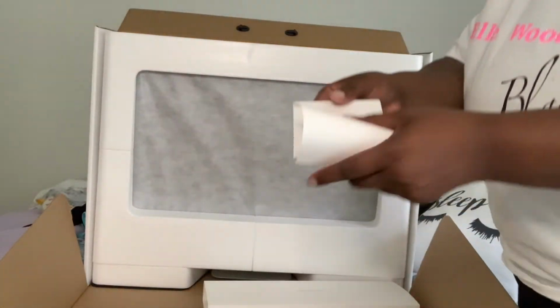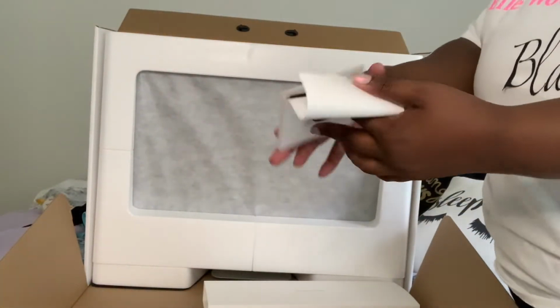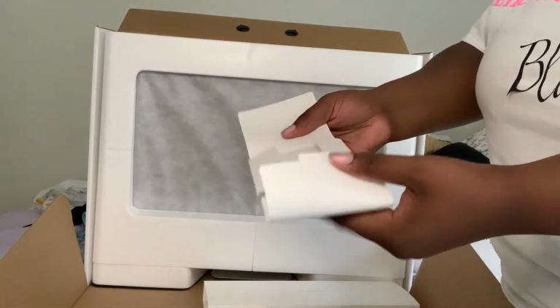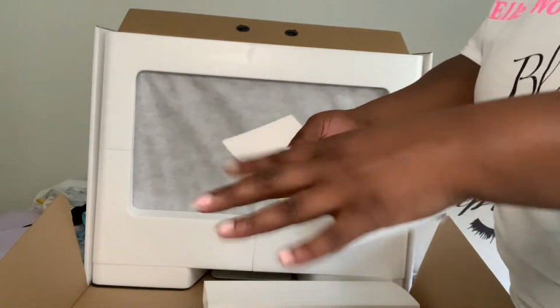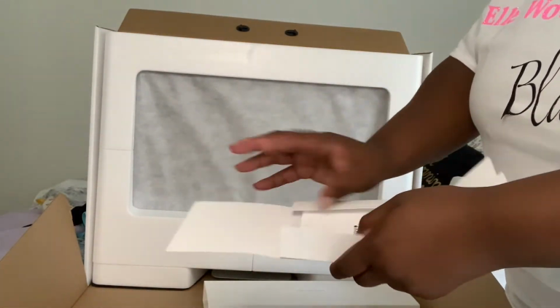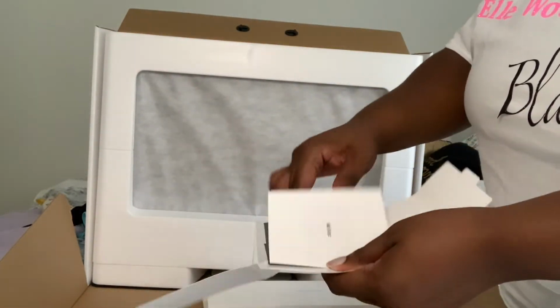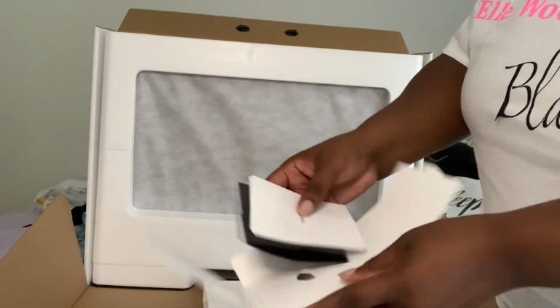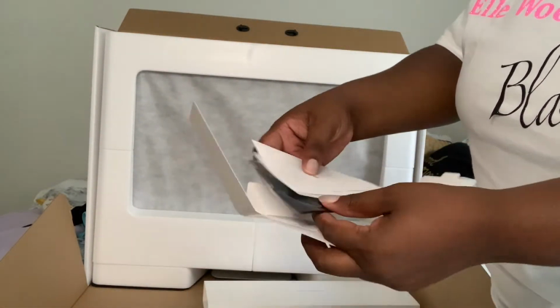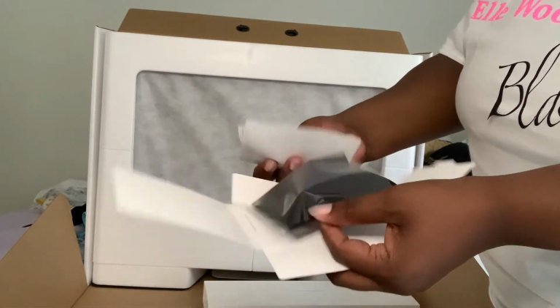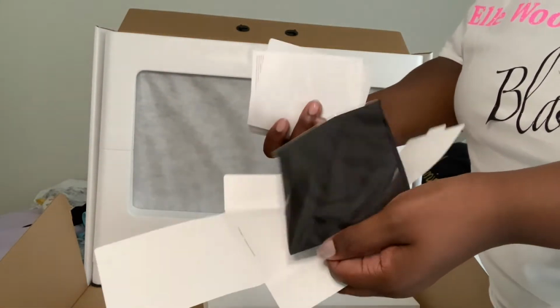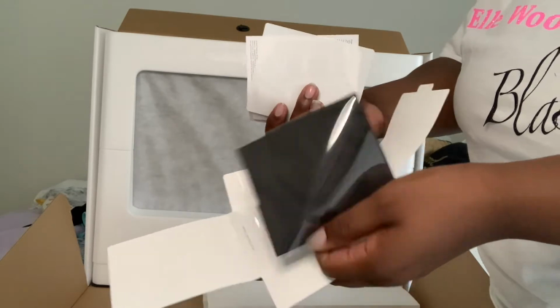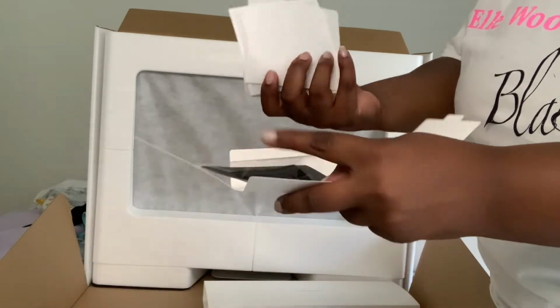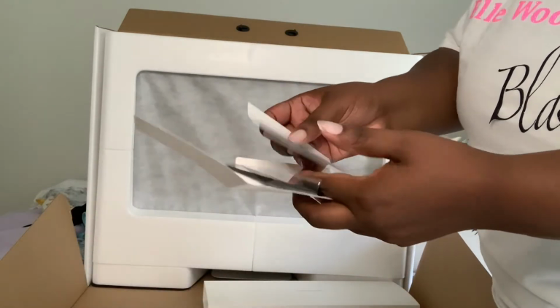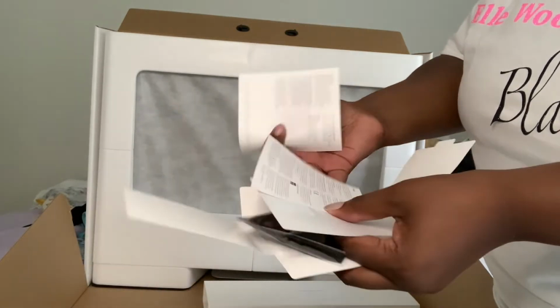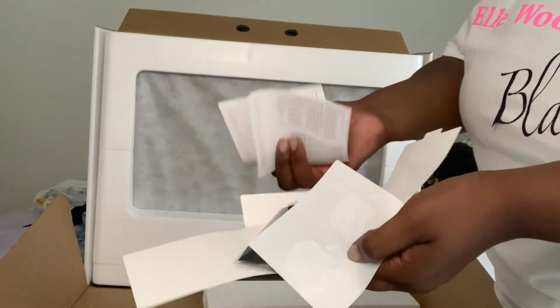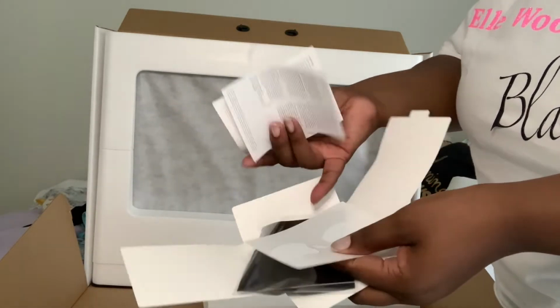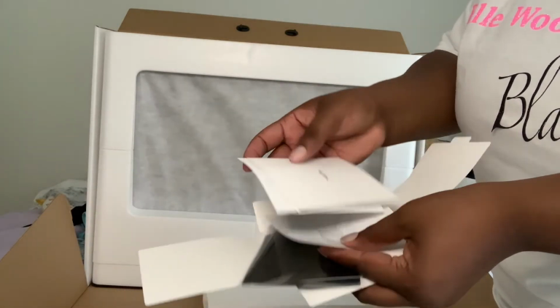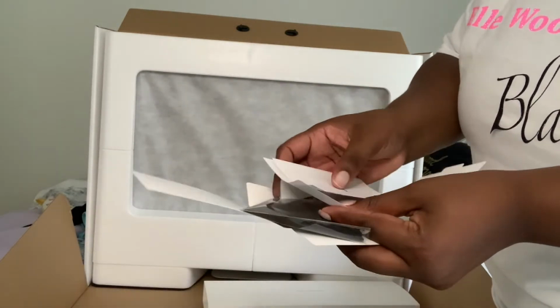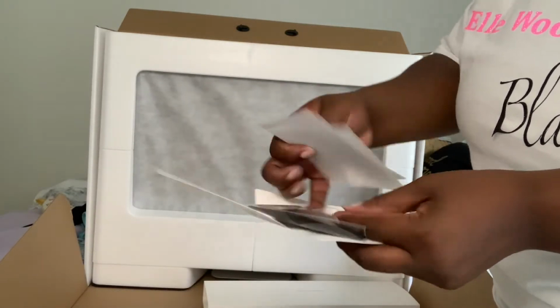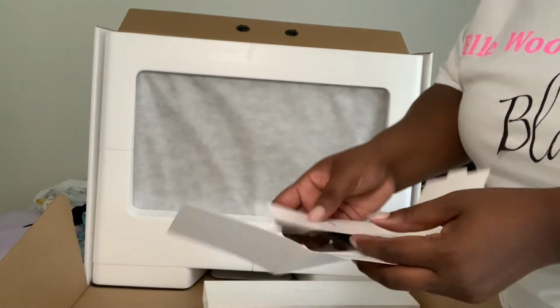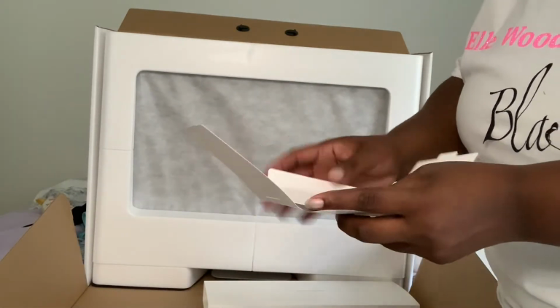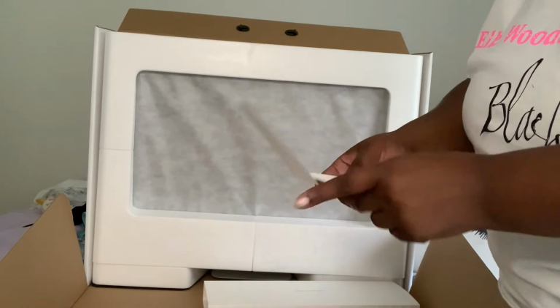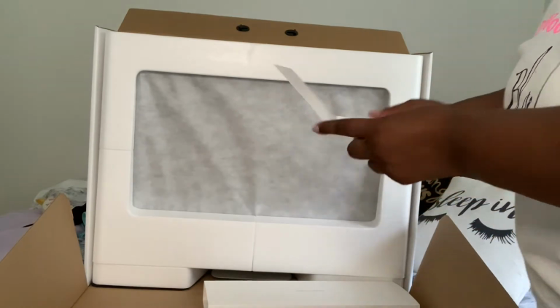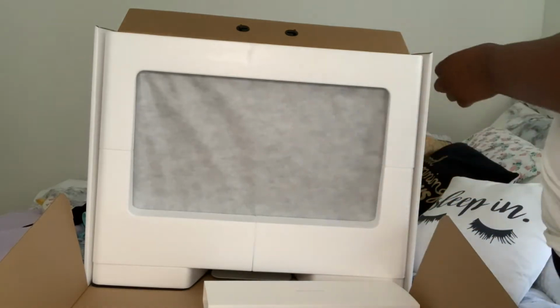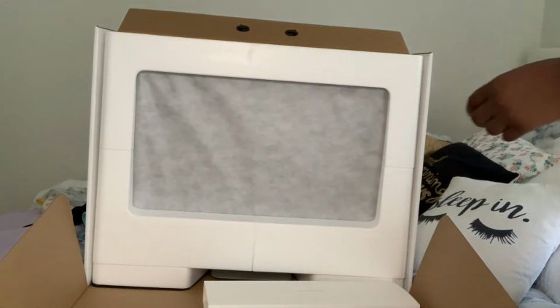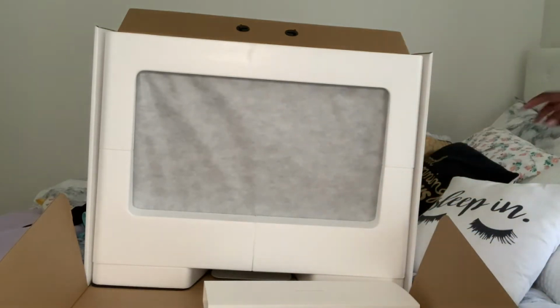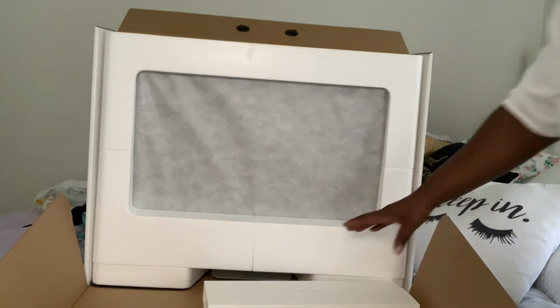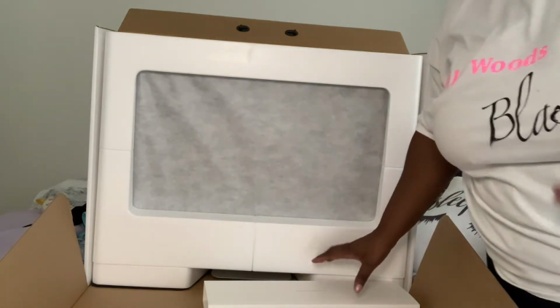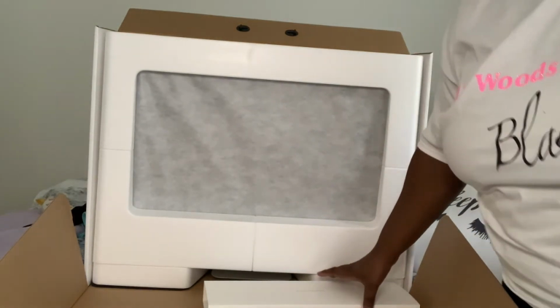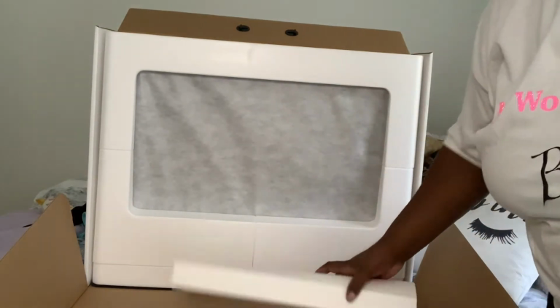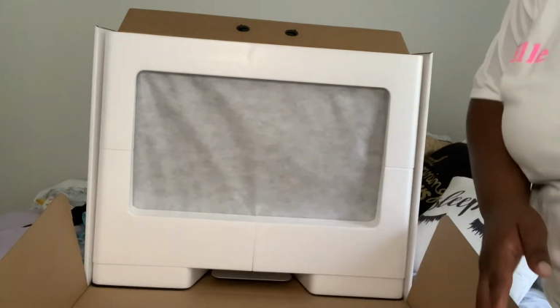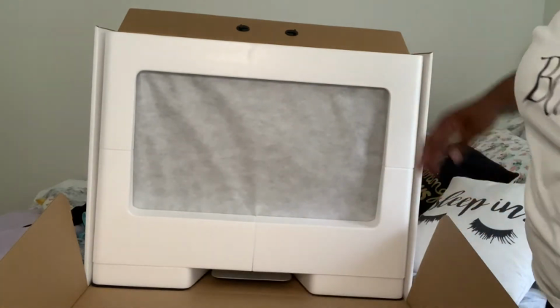And the packaging — we all know. It came with the microfiber cloth, and then the stickers and the instructions that no one ever reads. I feel like it's pretty self-explanatory.